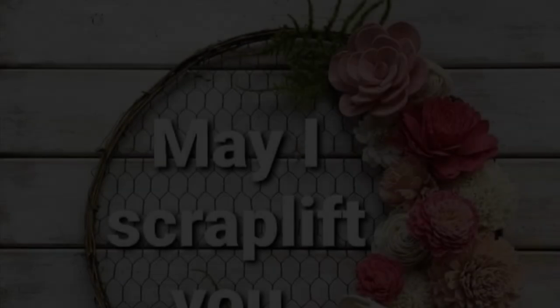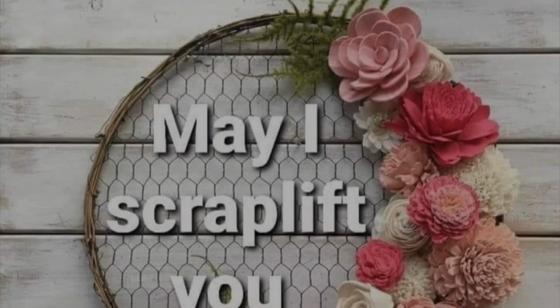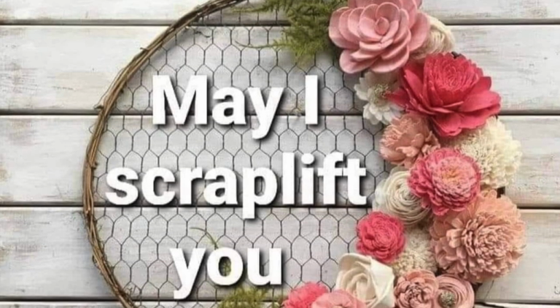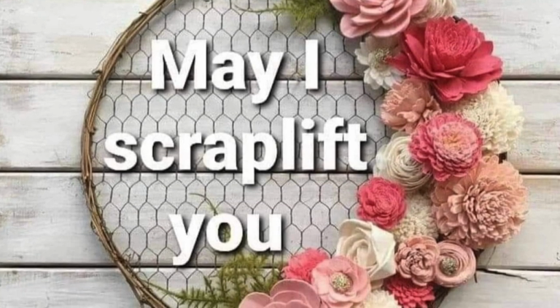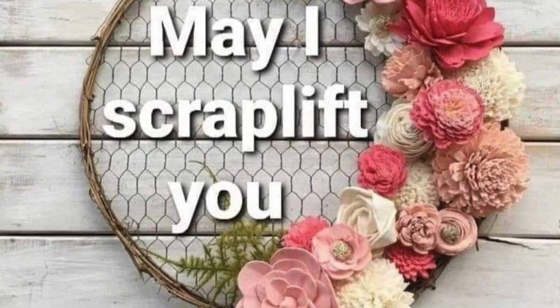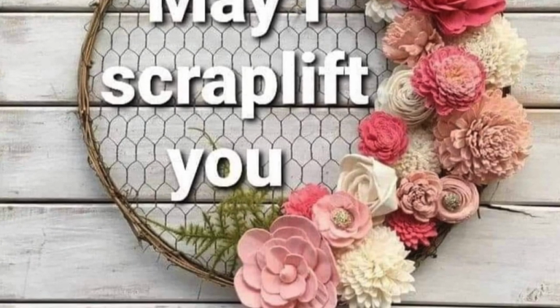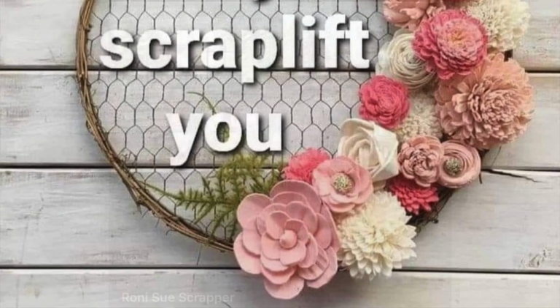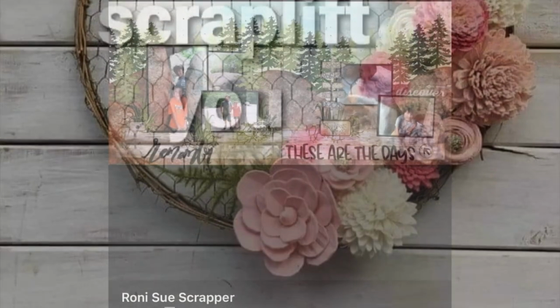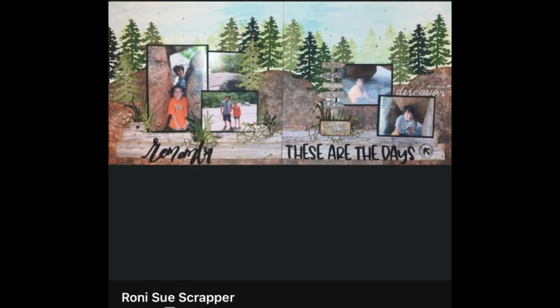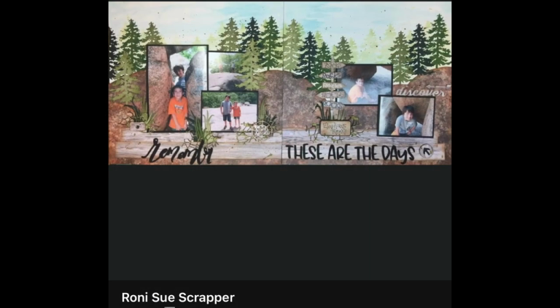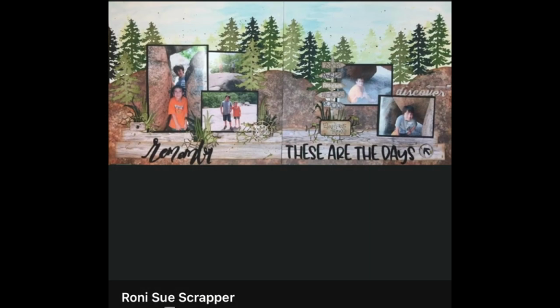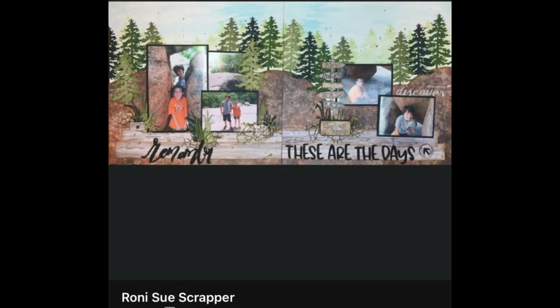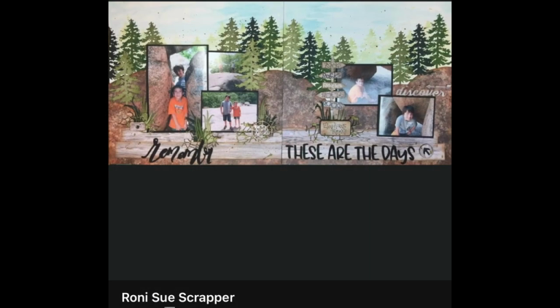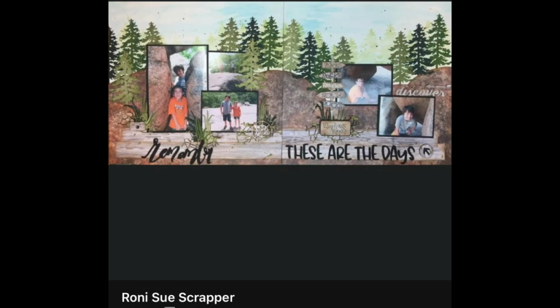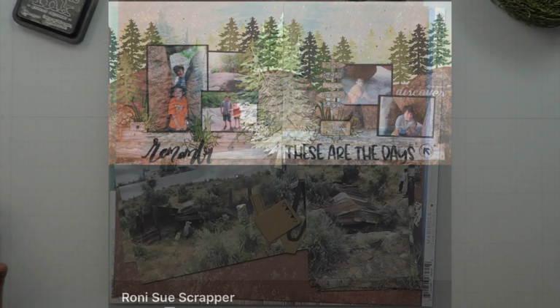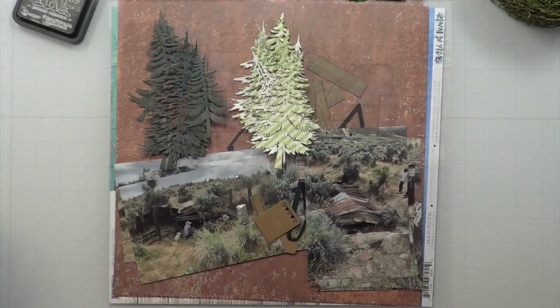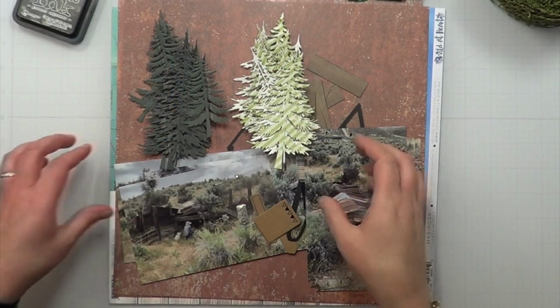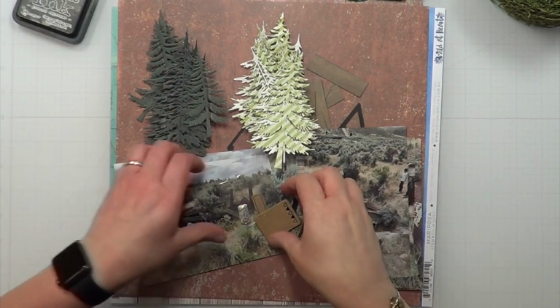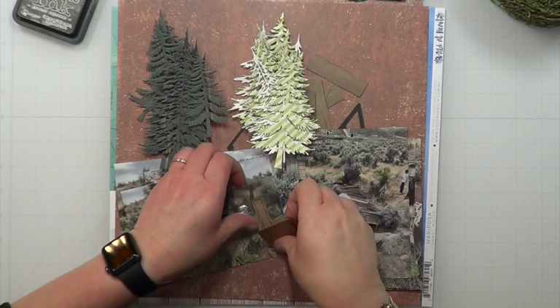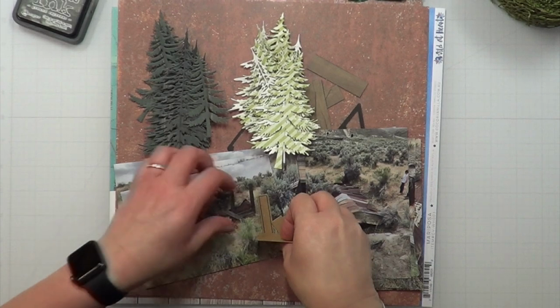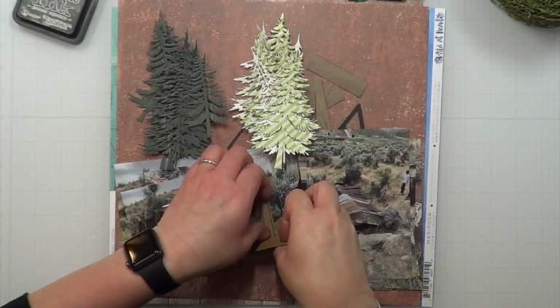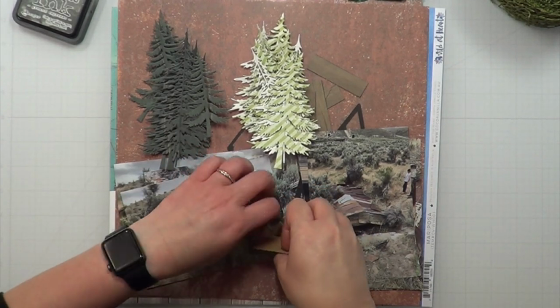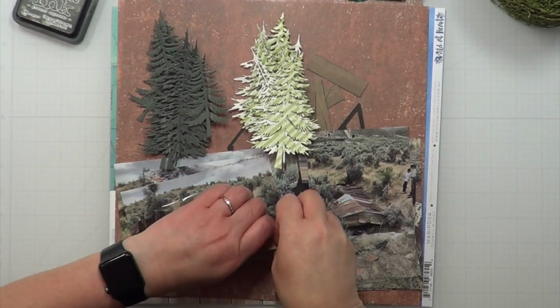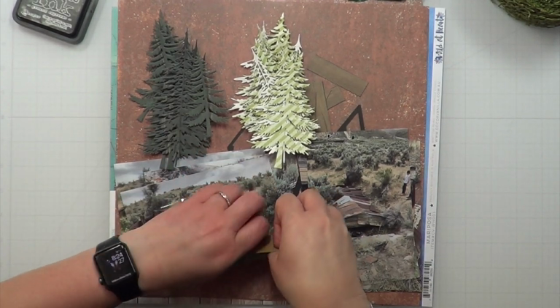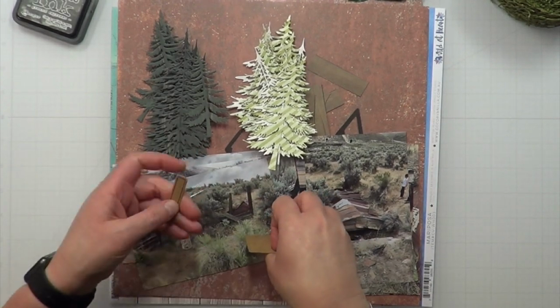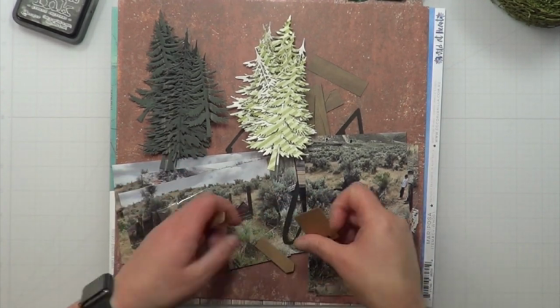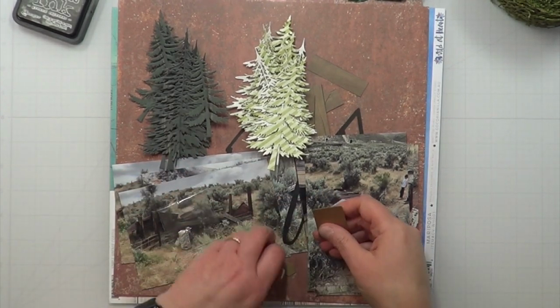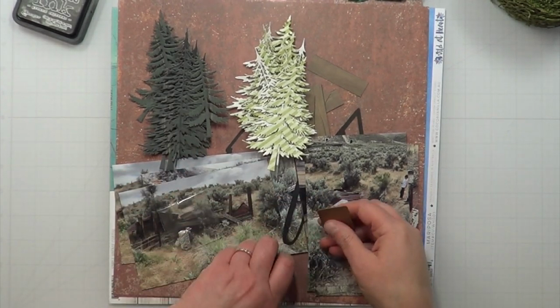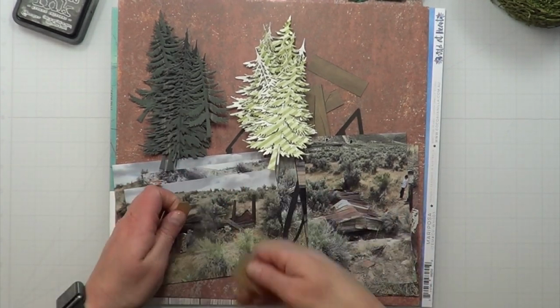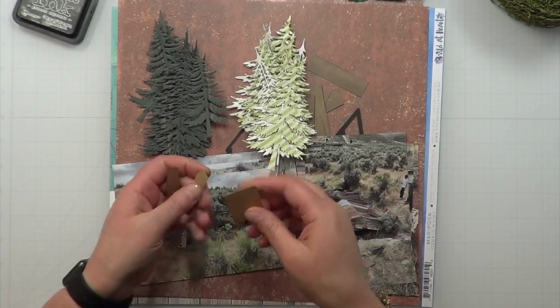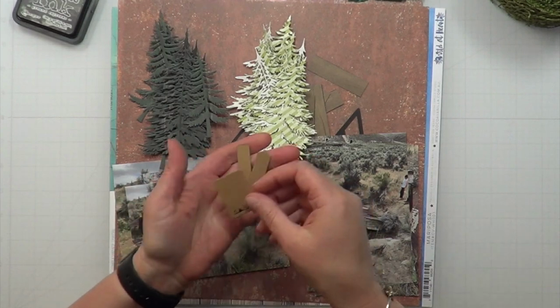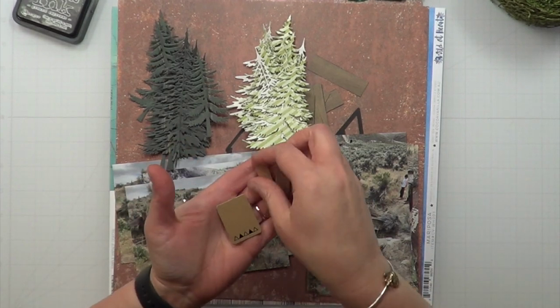Hey it's MK and I am back with another May I Scraplift You layout and today I am going to be scrap lifting Ronnie Sue Scrapper. She is one of my favorite scrapbookers who uses die cuts a lot in her scrapbooking and I just want to be her when I grow up.